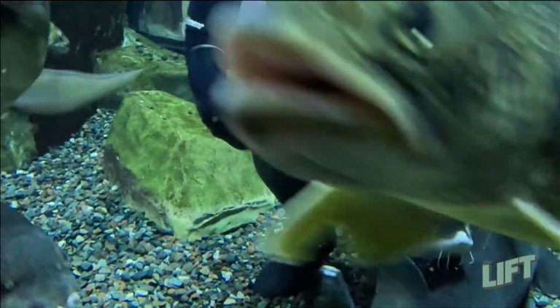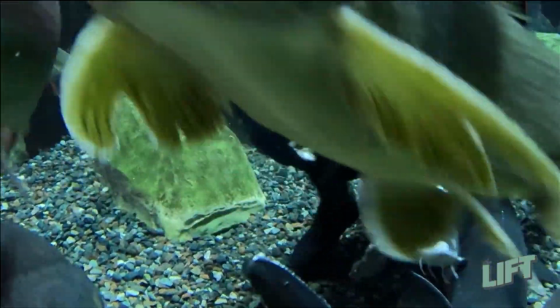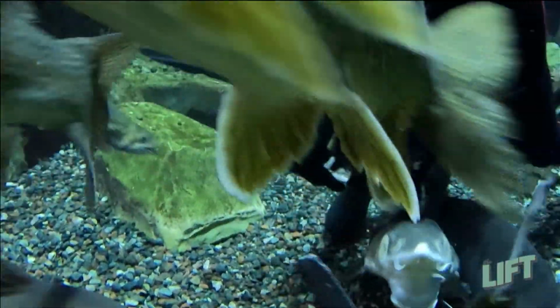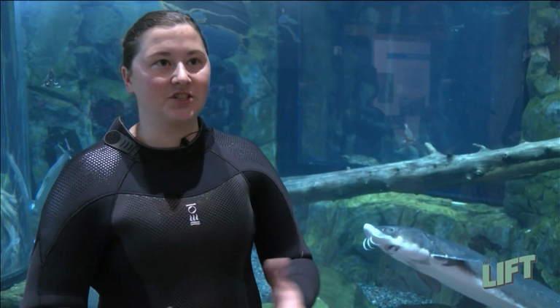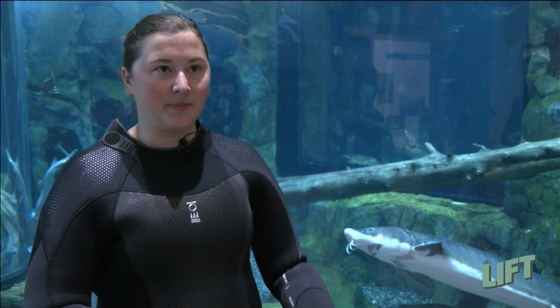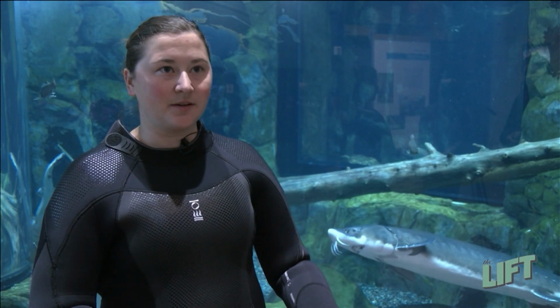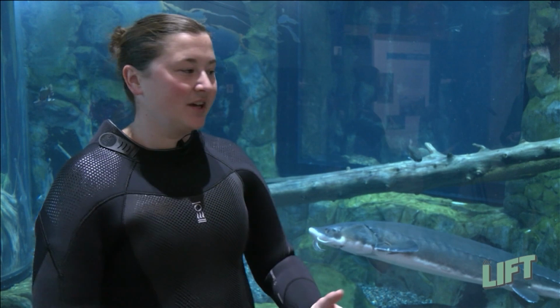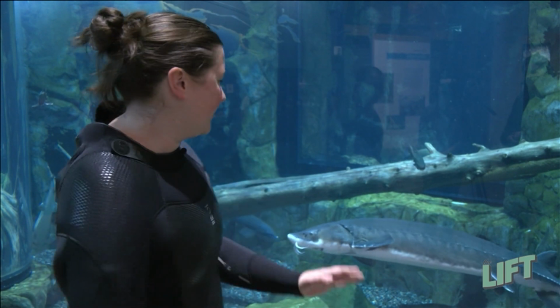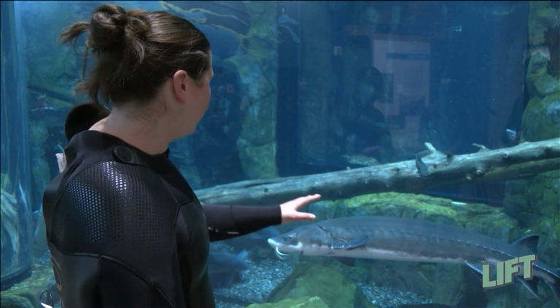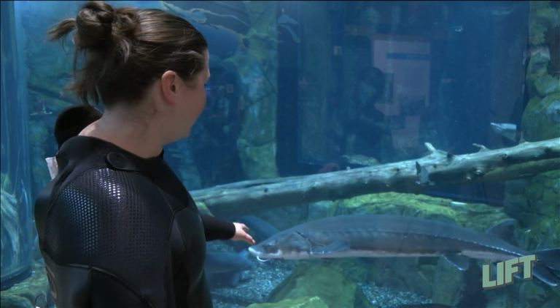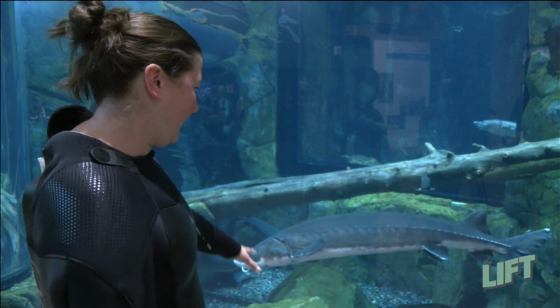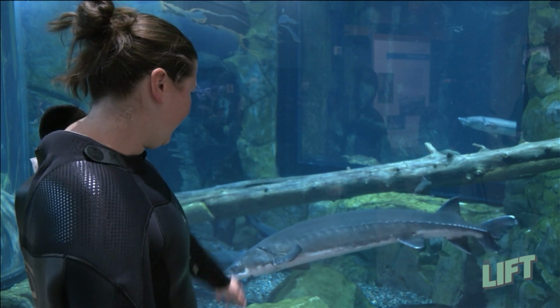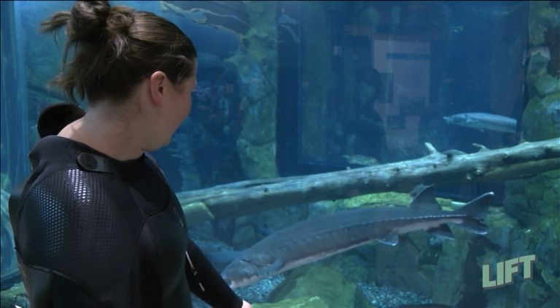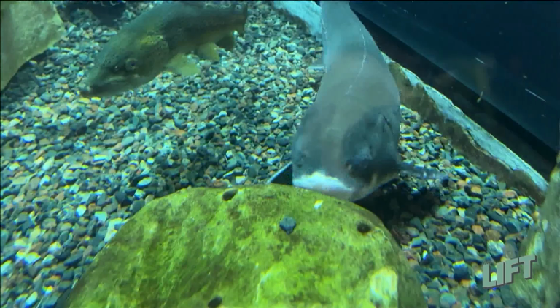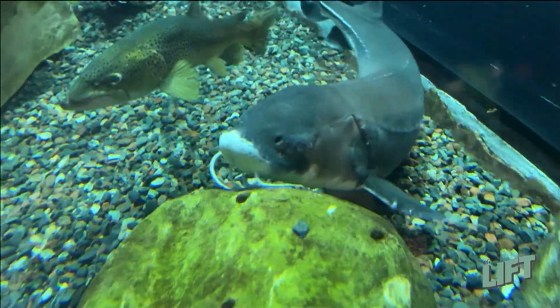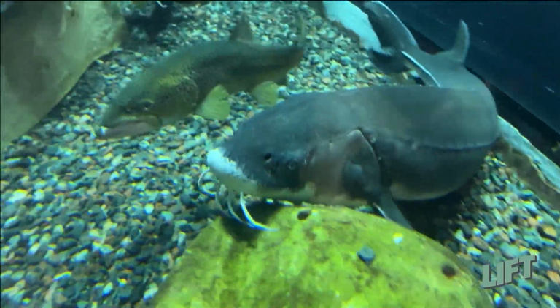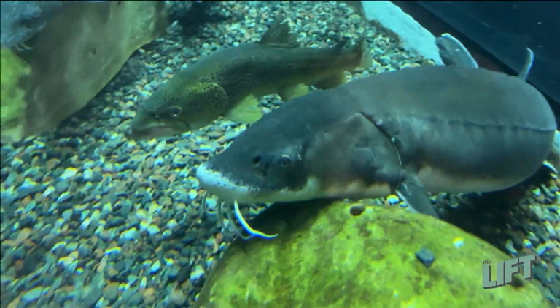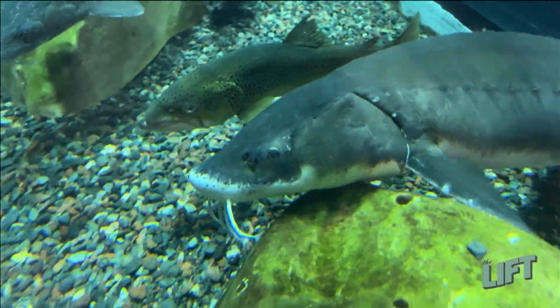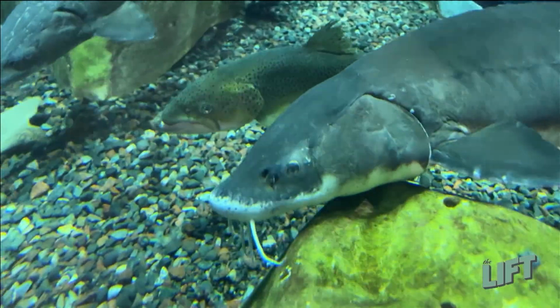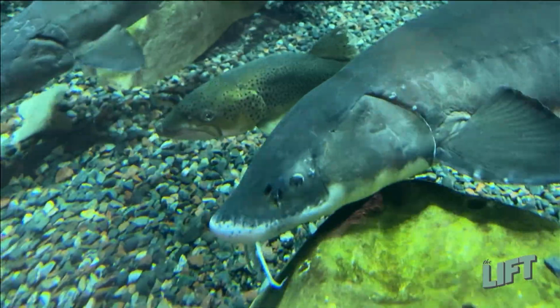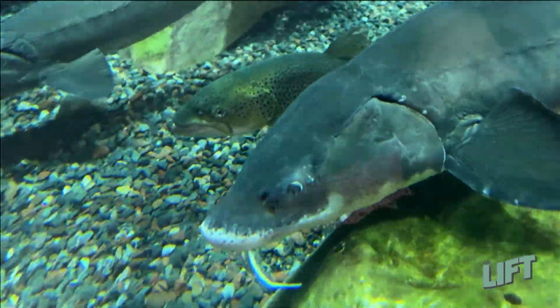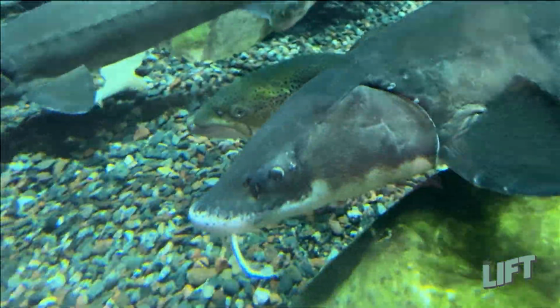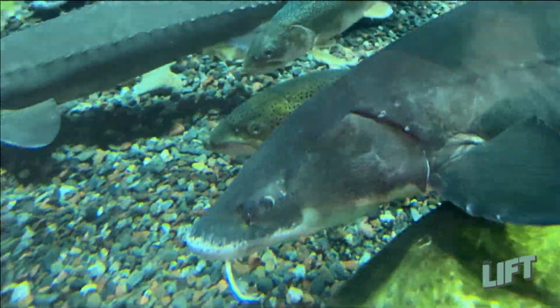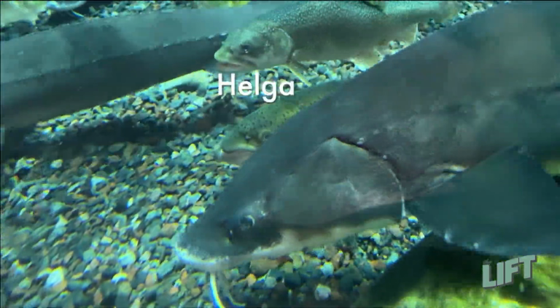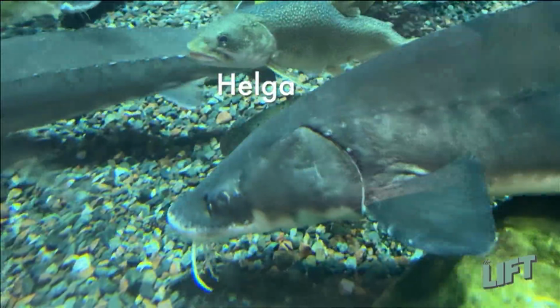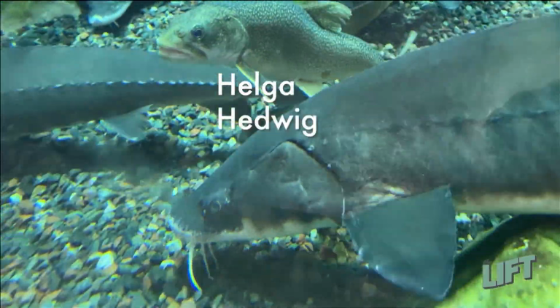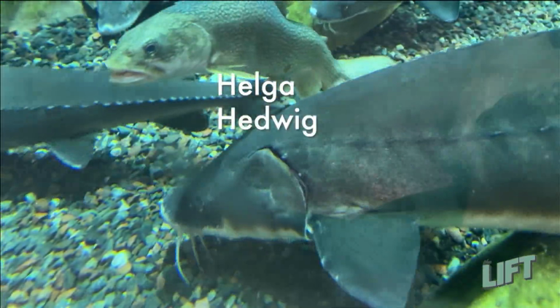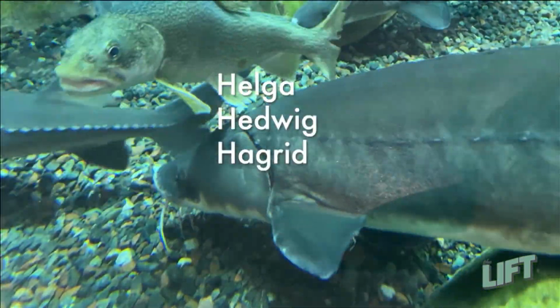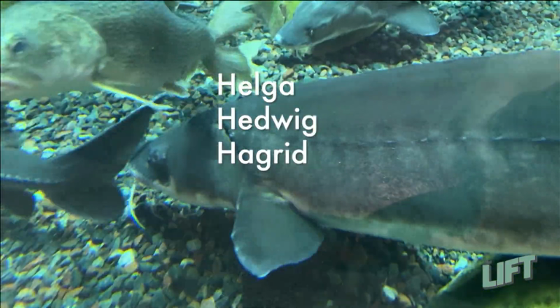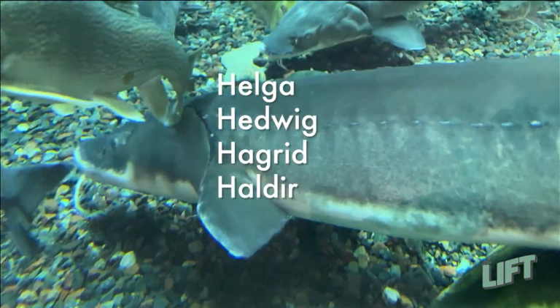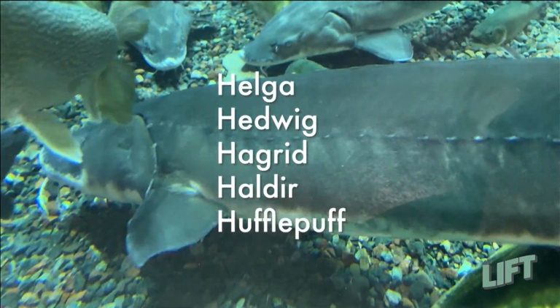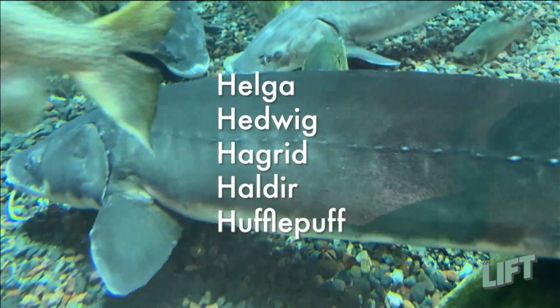Not only are we feeding but we're also checking up on those animals. Each of the sturgeons we have down here that we're going to be checking up on all have H names — so we have Helga, Hedwig, Hagrid, Haldir, and Hufflepuff.